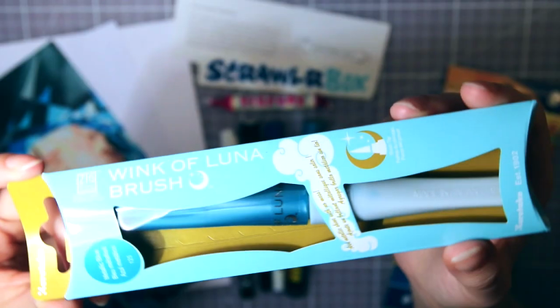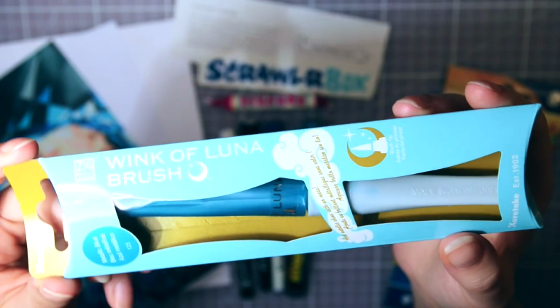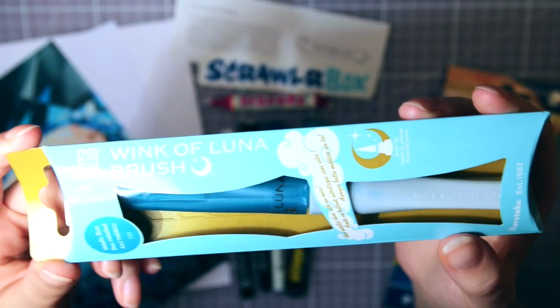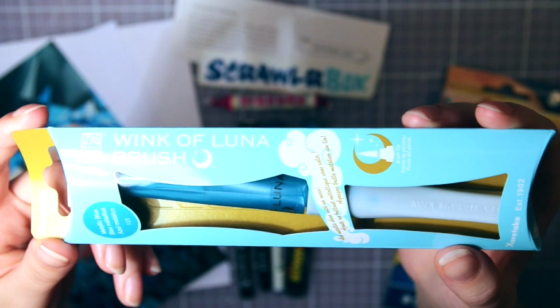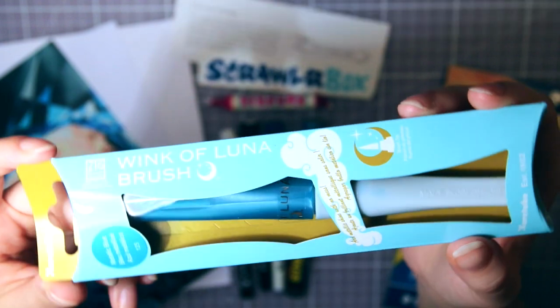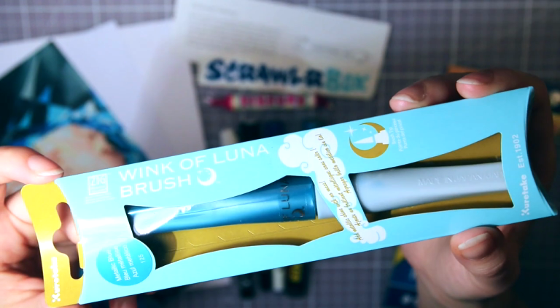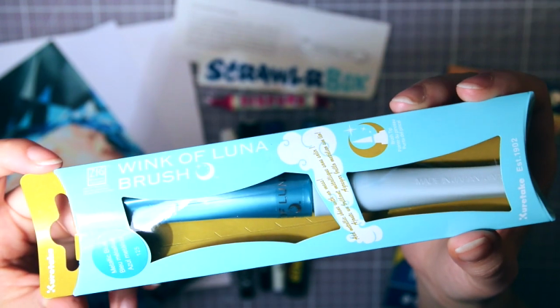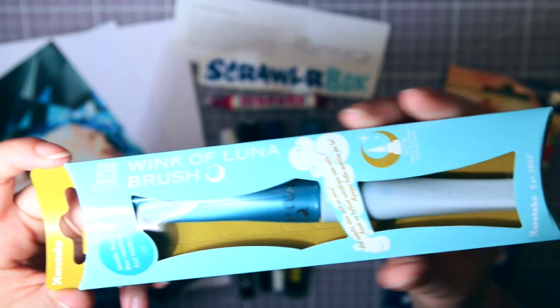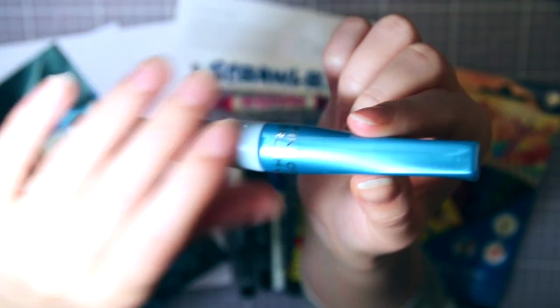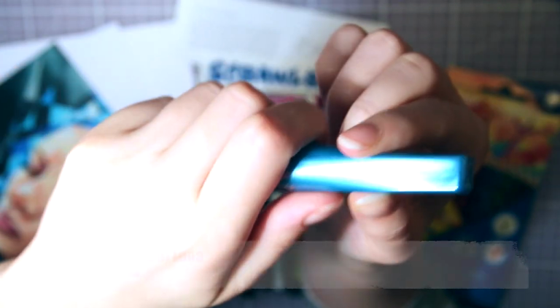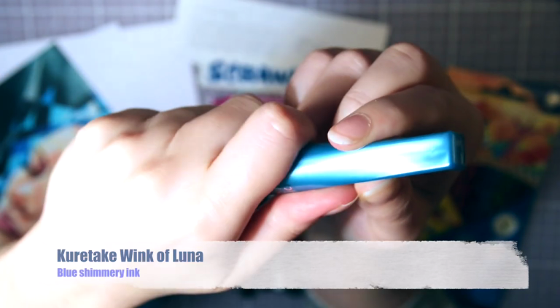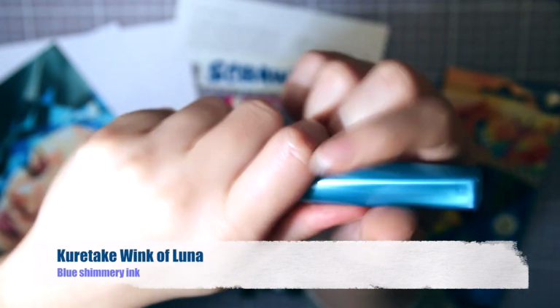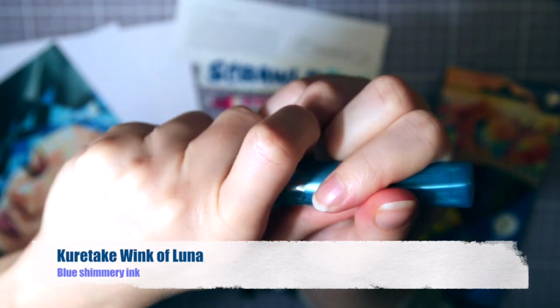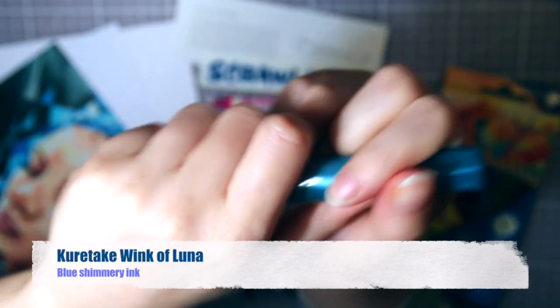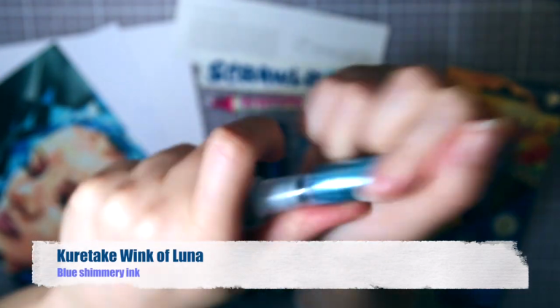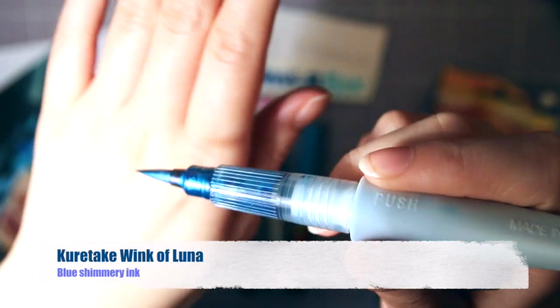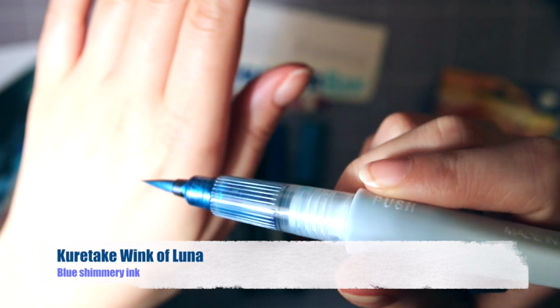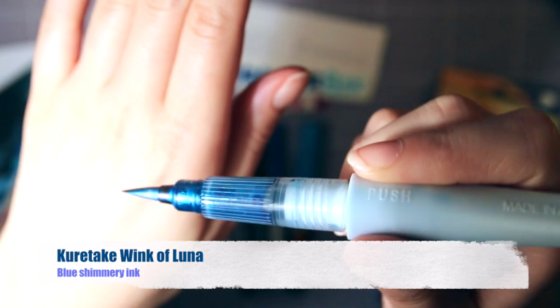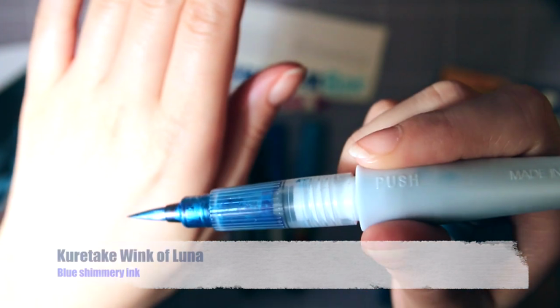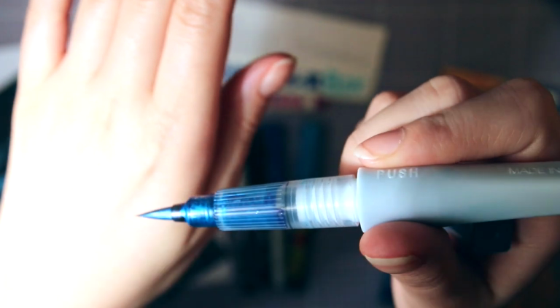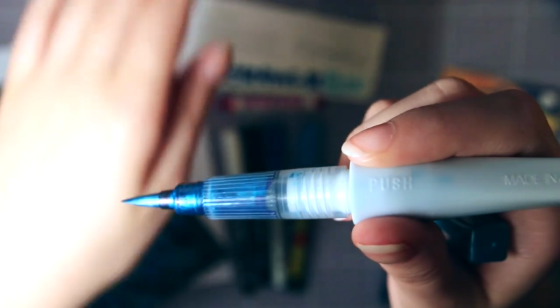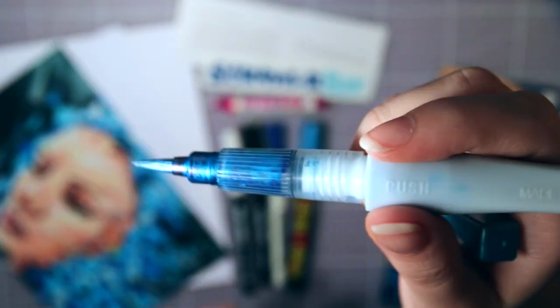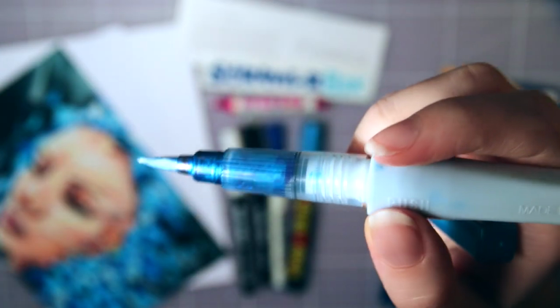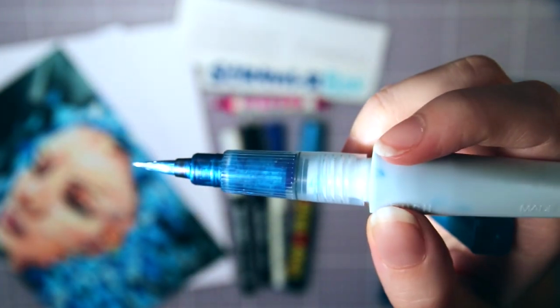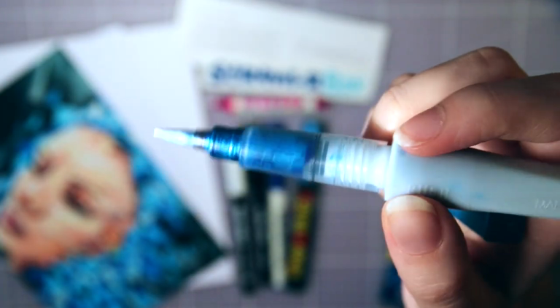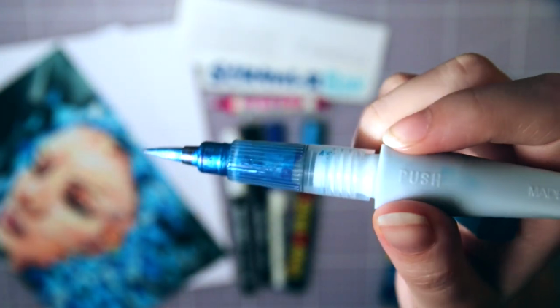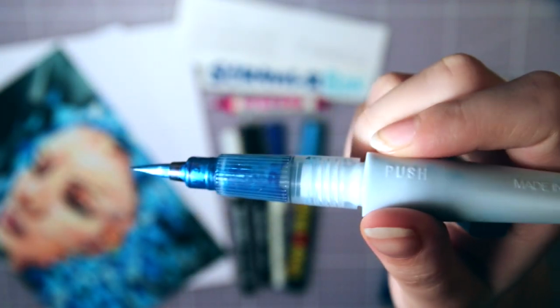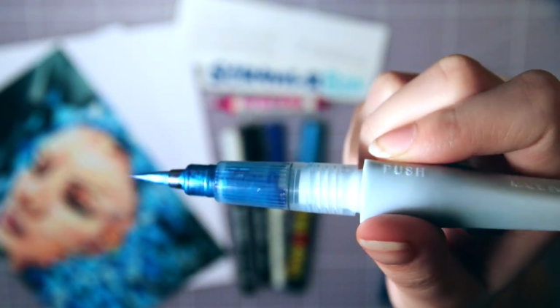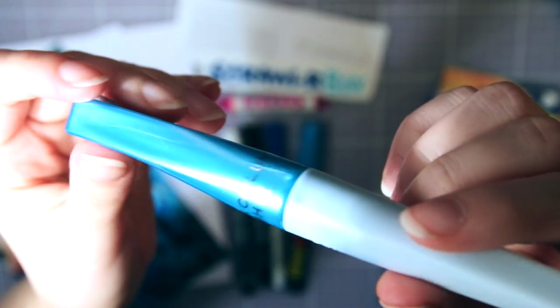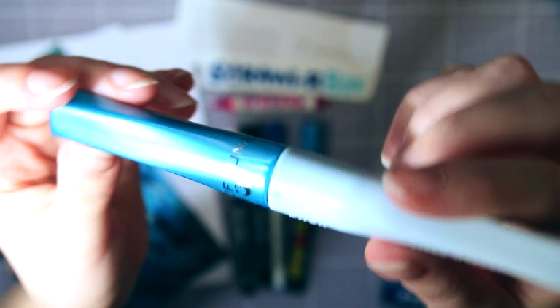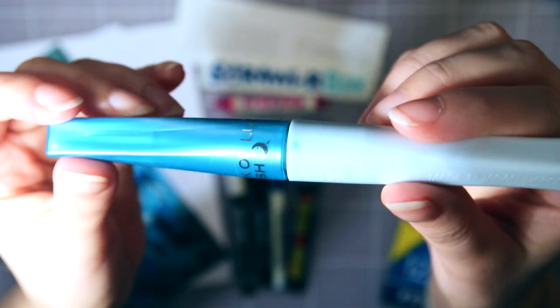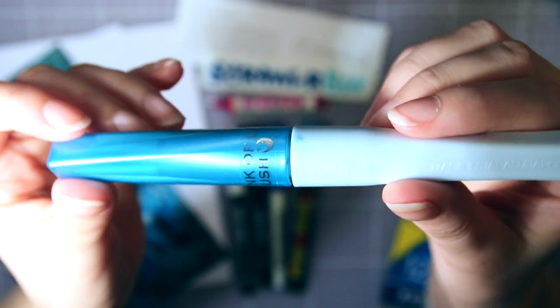Next is something I'm quite excited about — a brush pen. This is the Kuretake Wink of Luna with this delicious blue shimmery ink. It is super pretty, and I love the crescent moon.